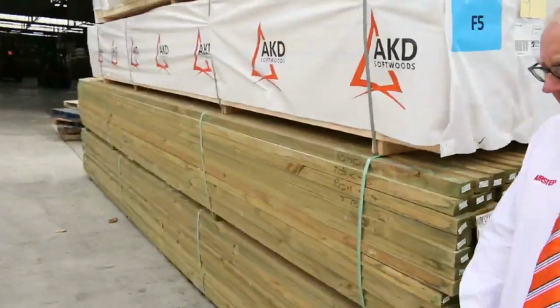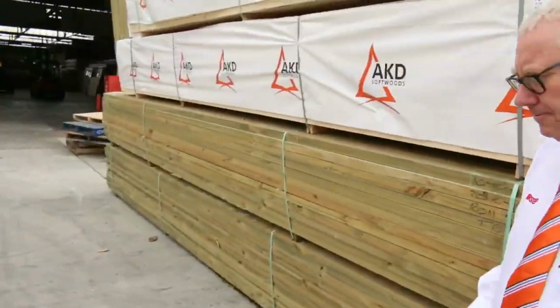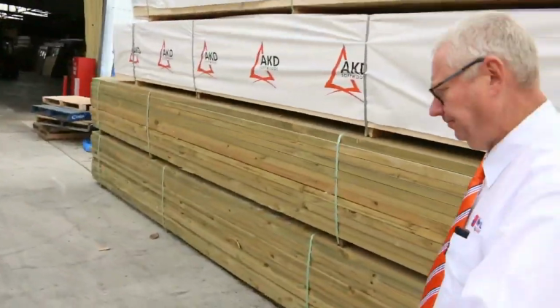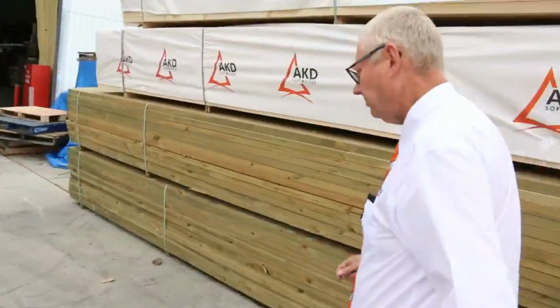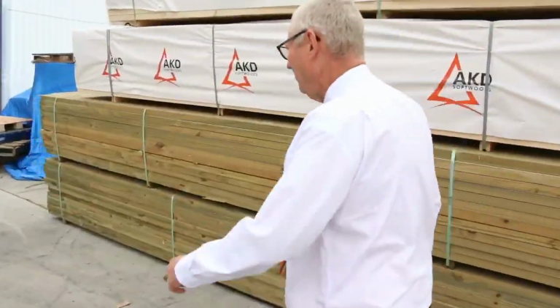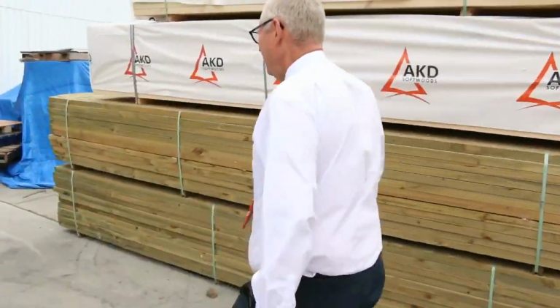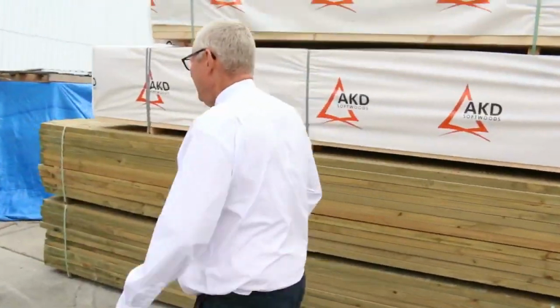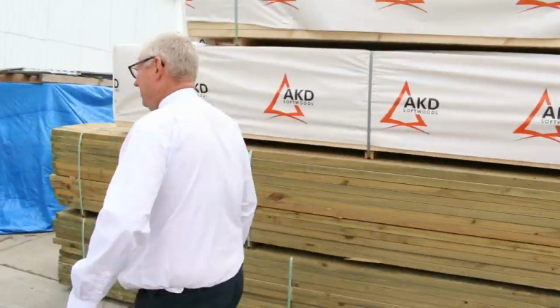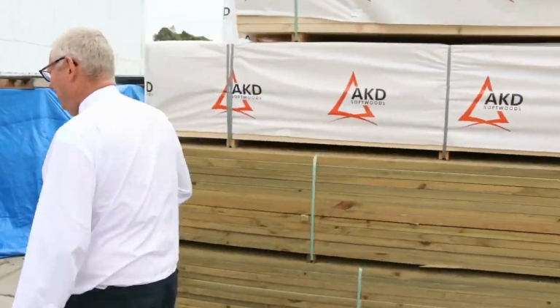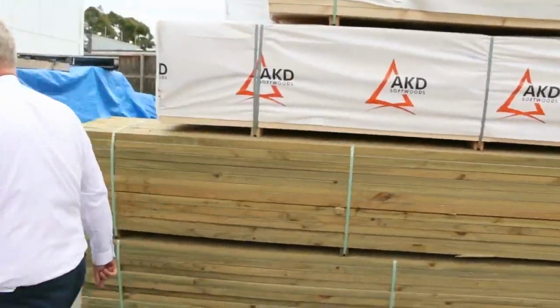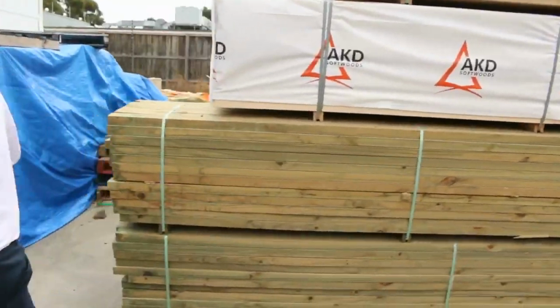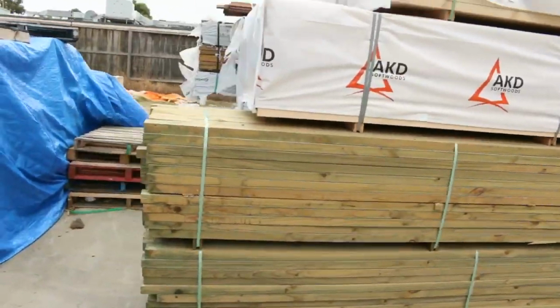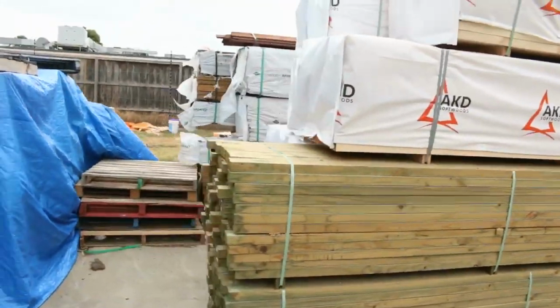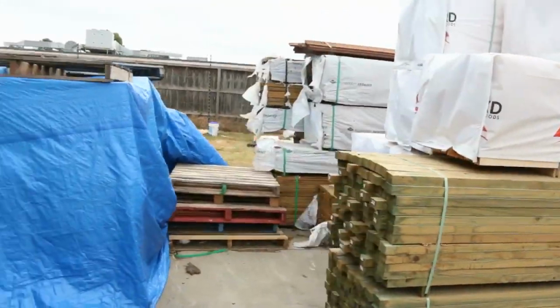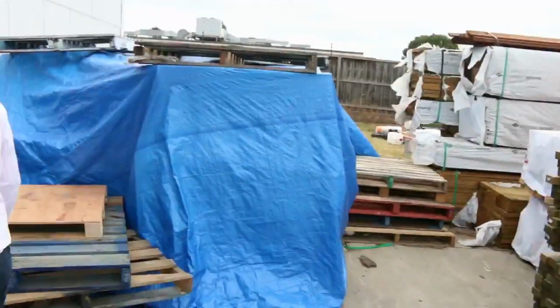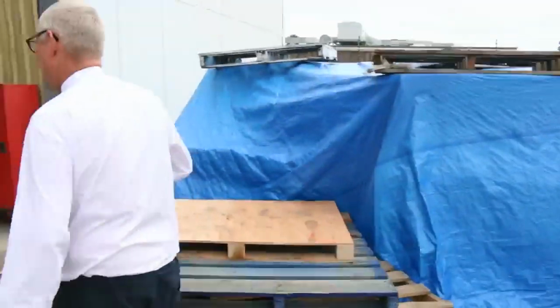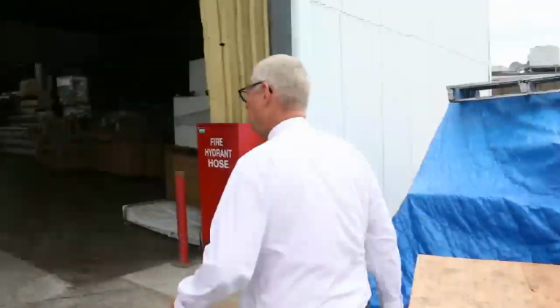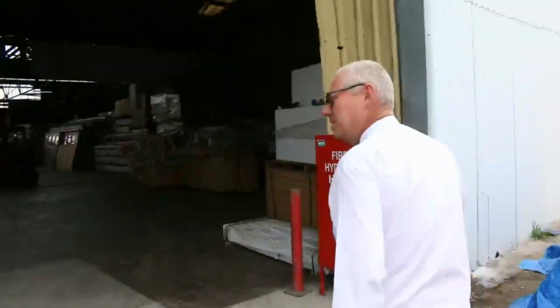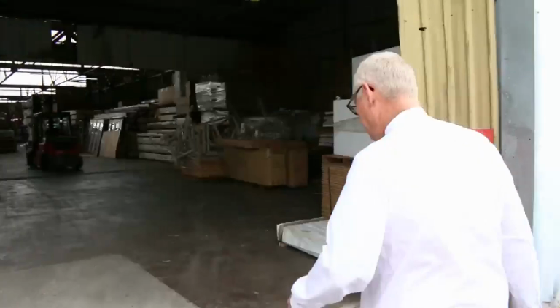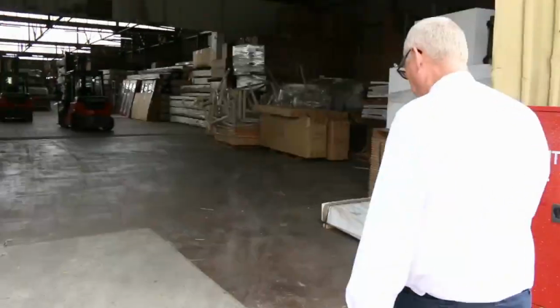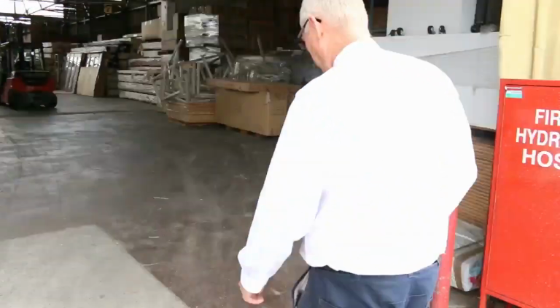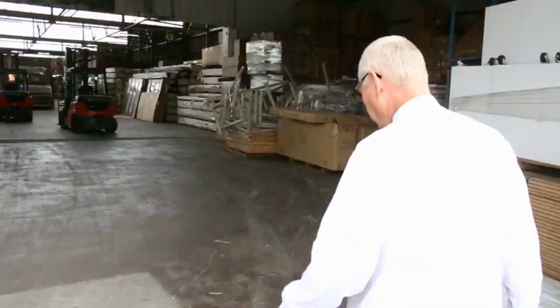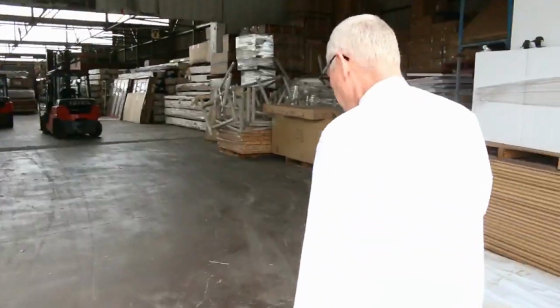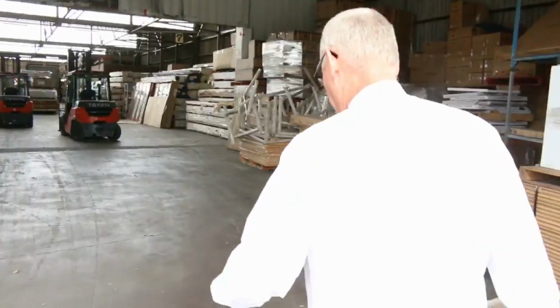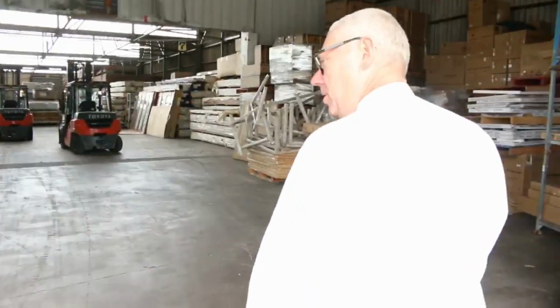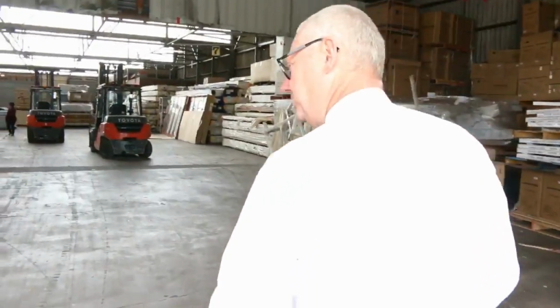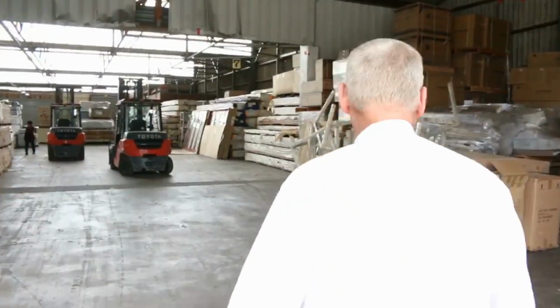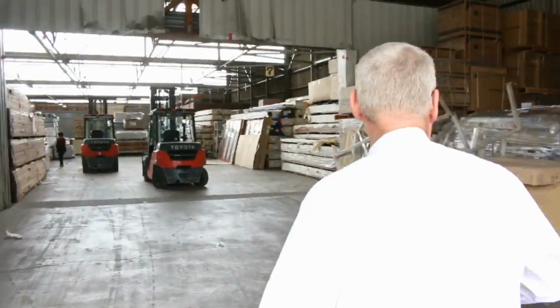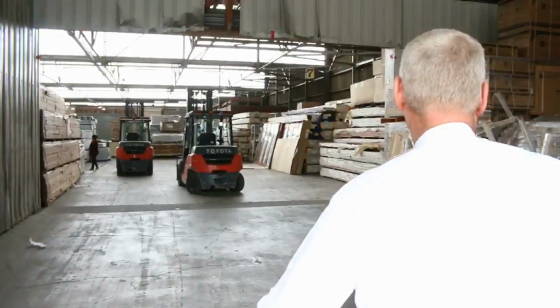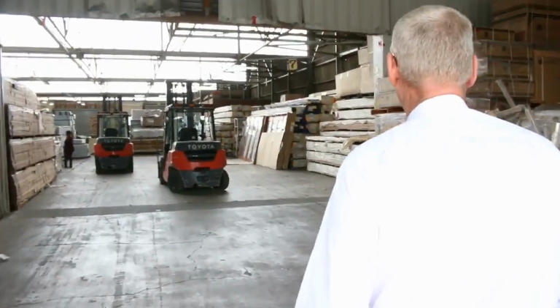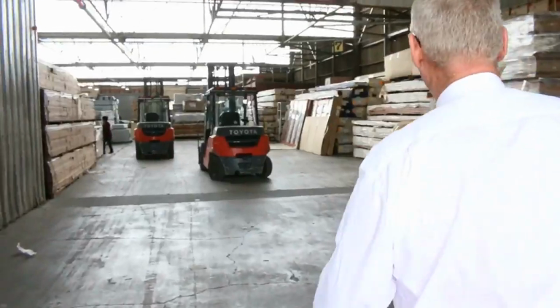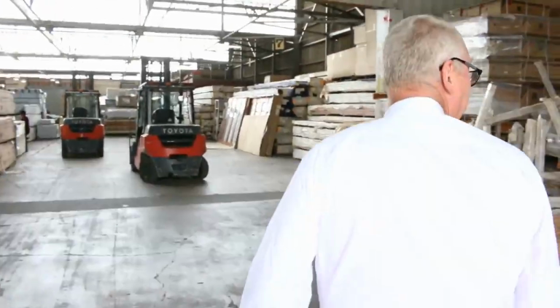Making our way down towards the shed now. We've had some fantastic timber door units come in this week — there are bifold door units and also some French door units, which we'll show you shortly.